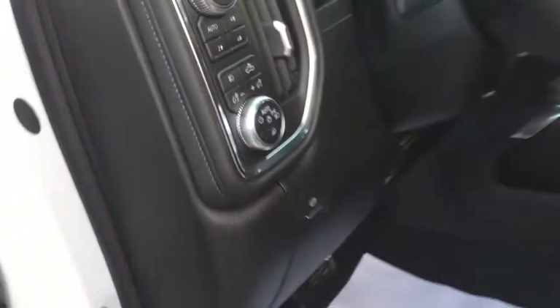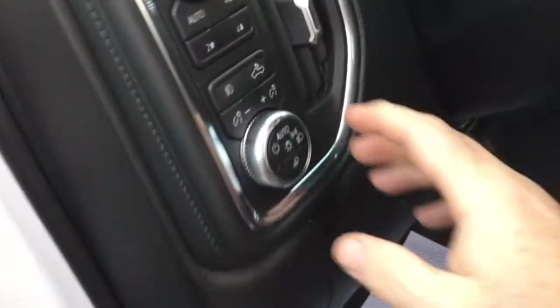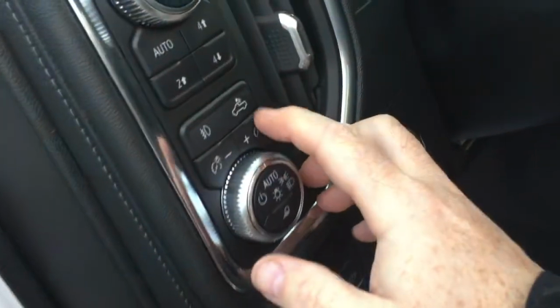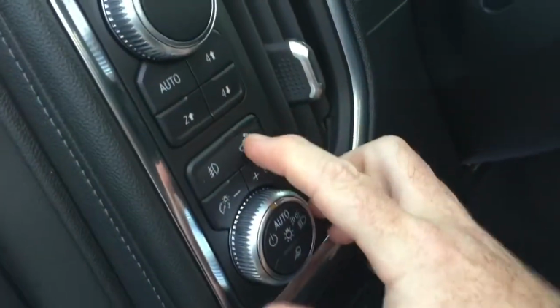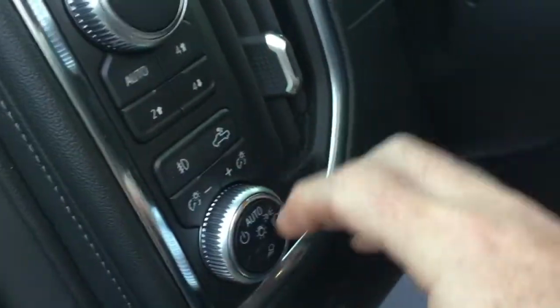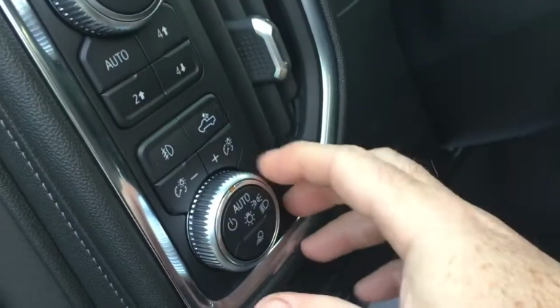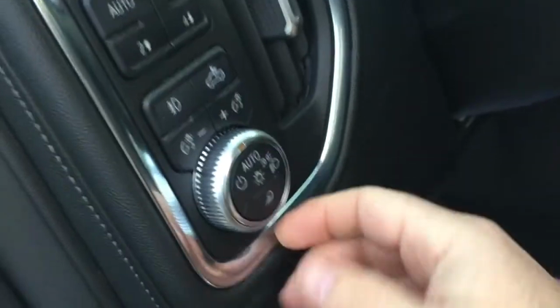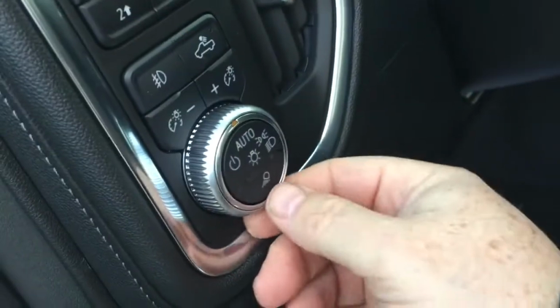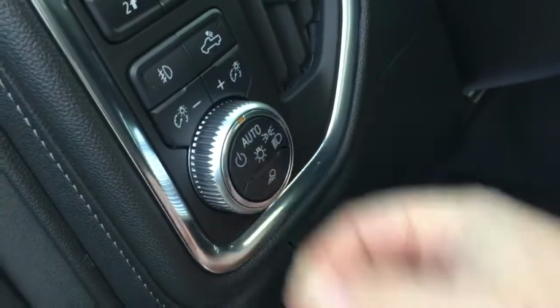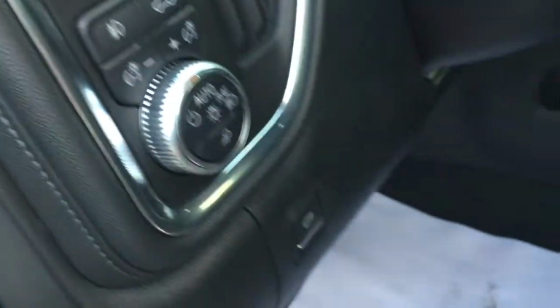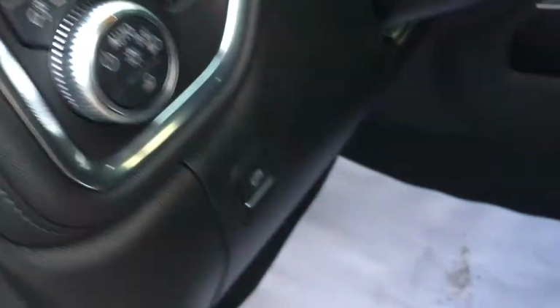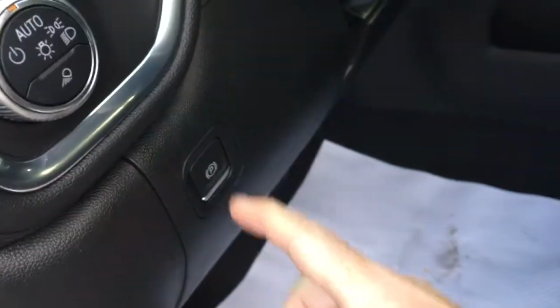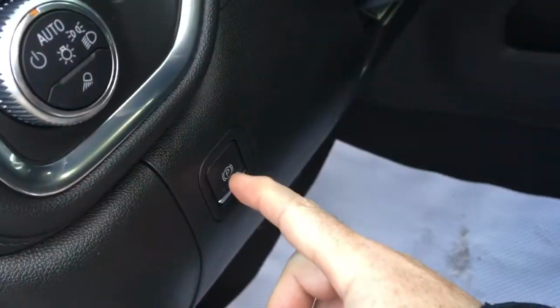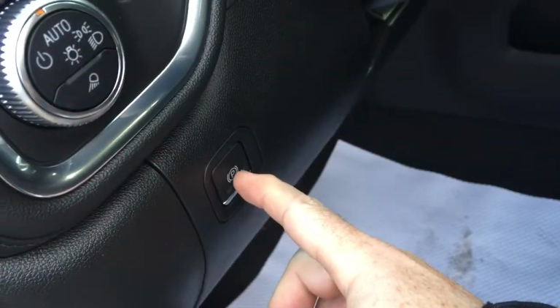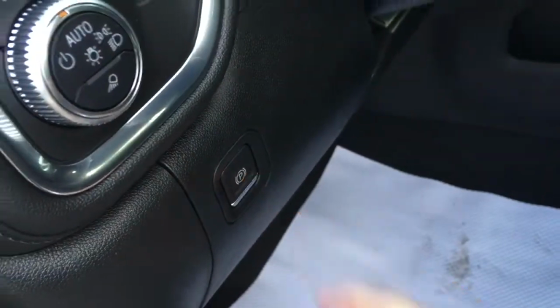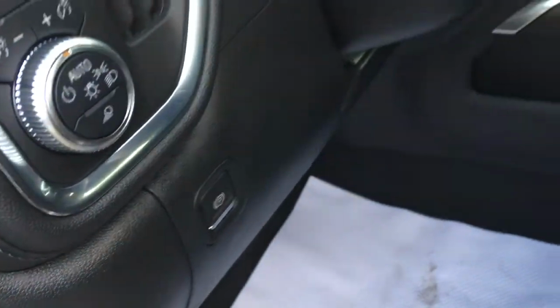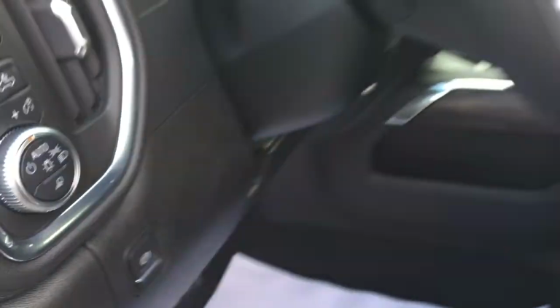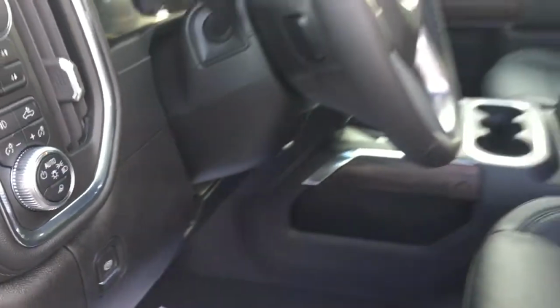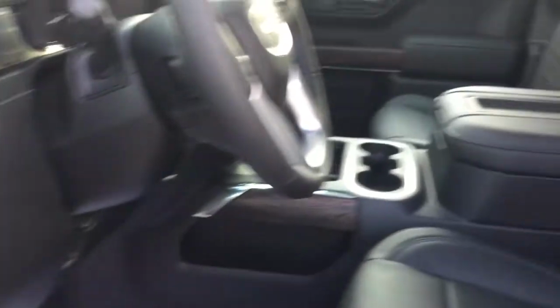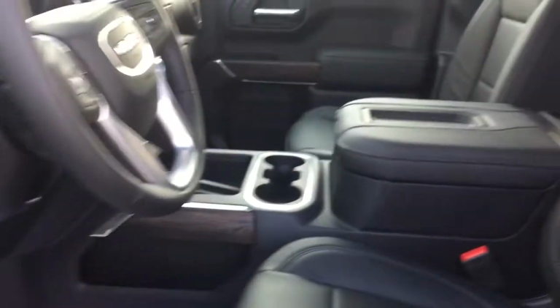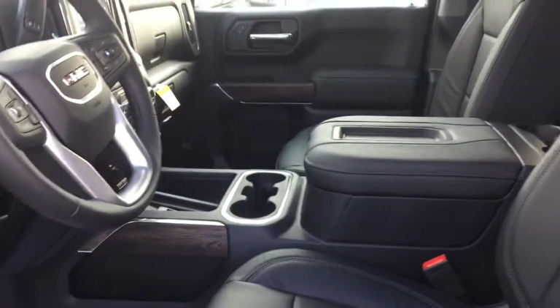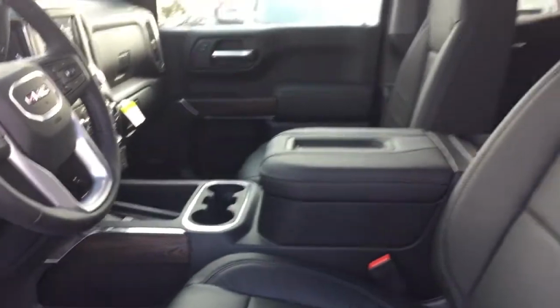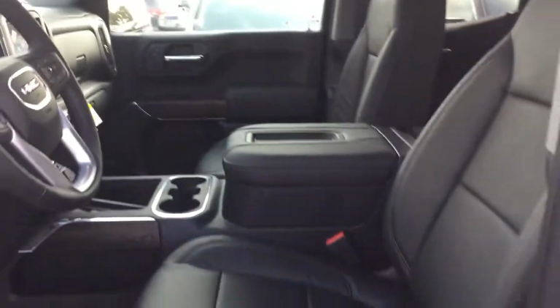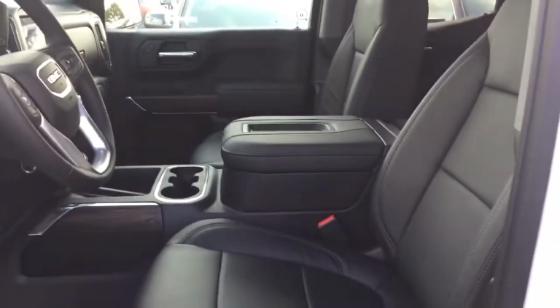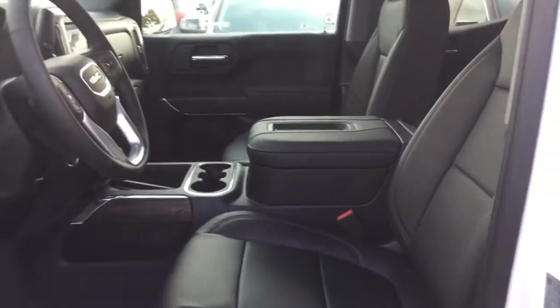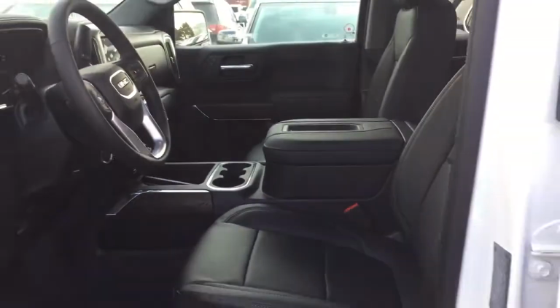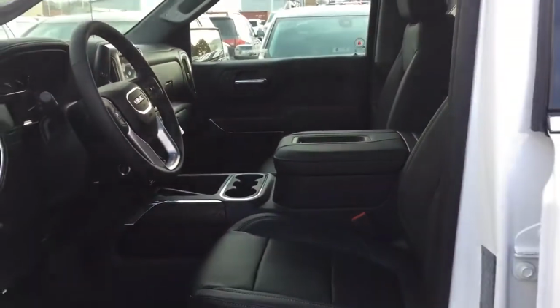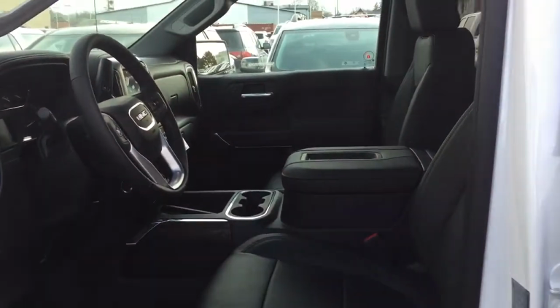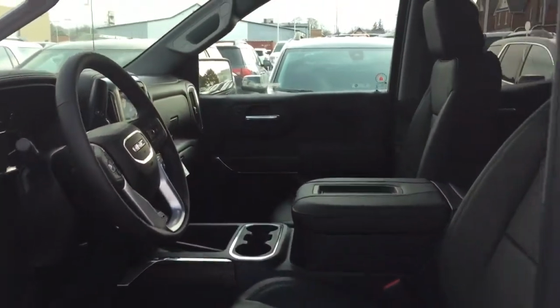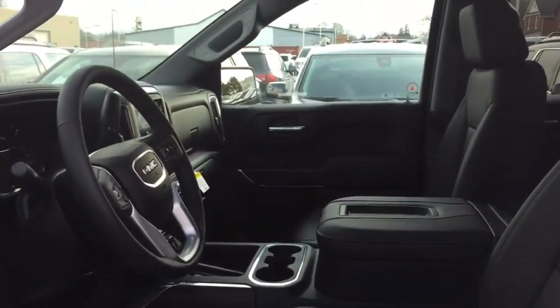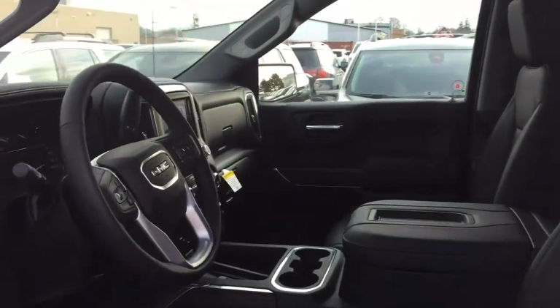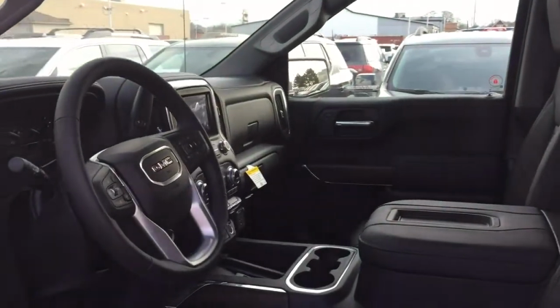And turn it off again by pressing that button there. You've got the electronic parking brake. So much to see here in this SLT — so let's climb on in and start taking a look around.